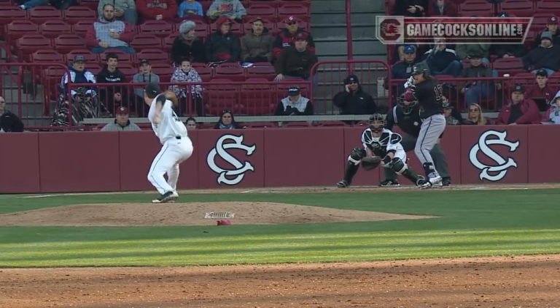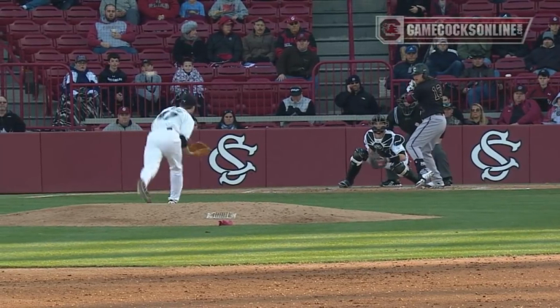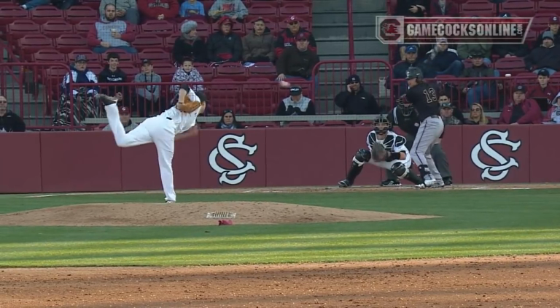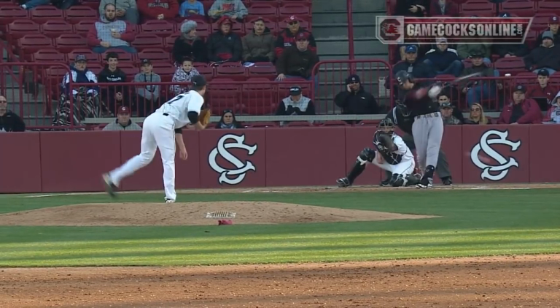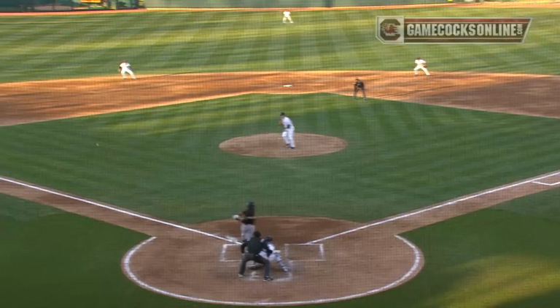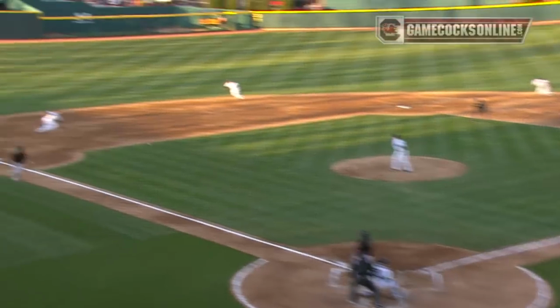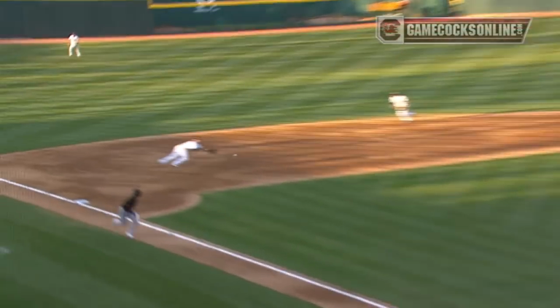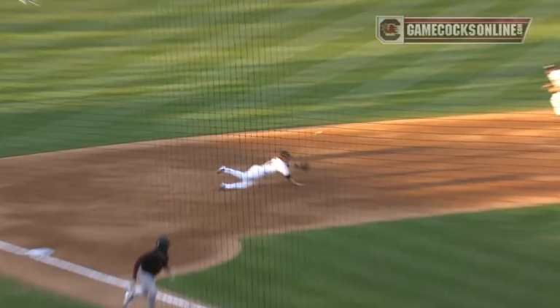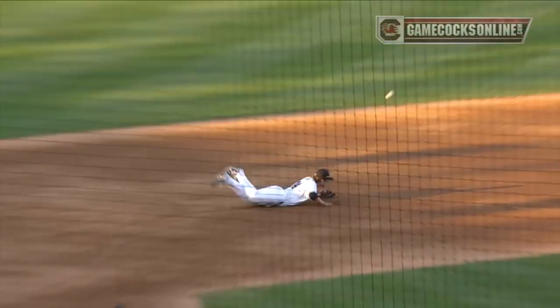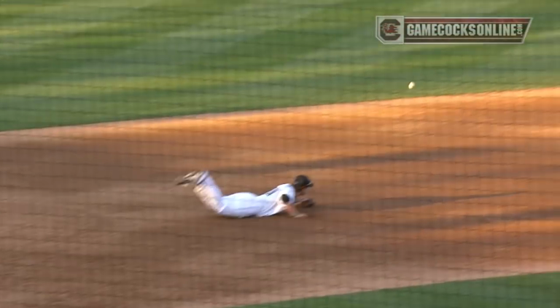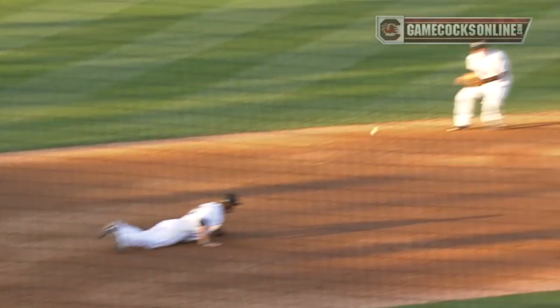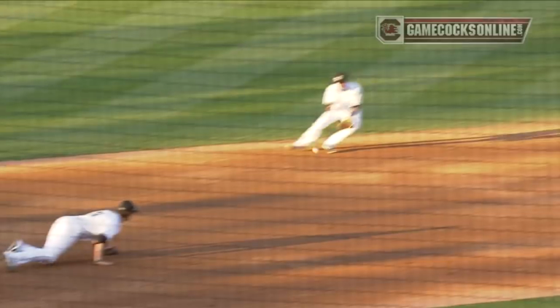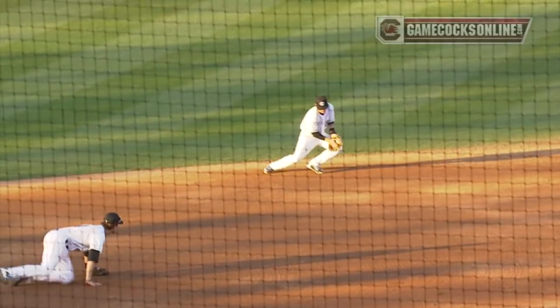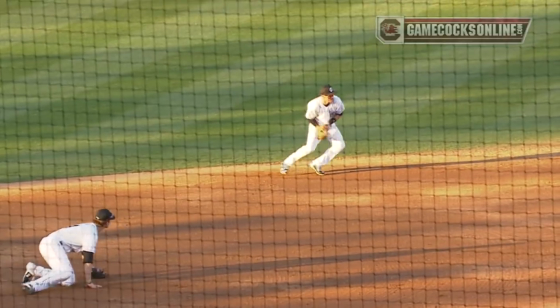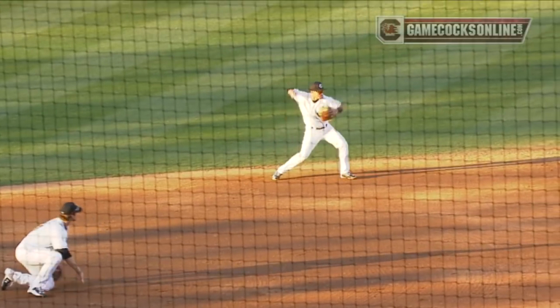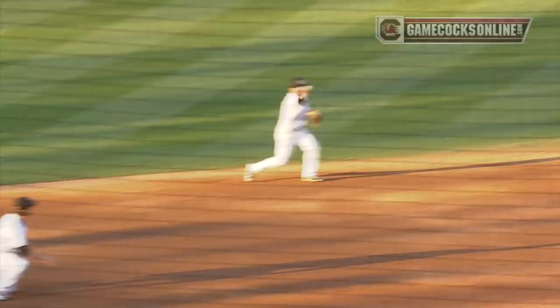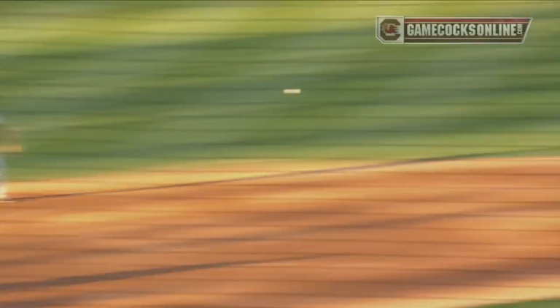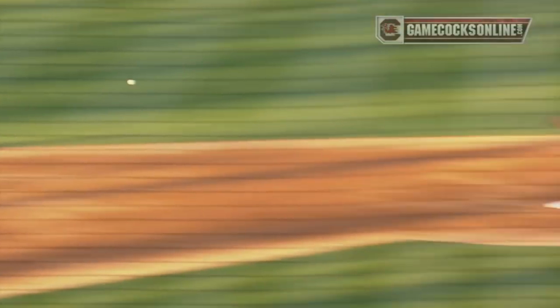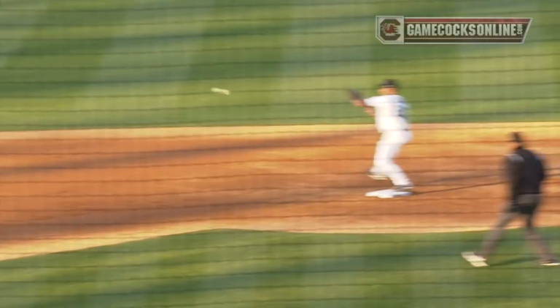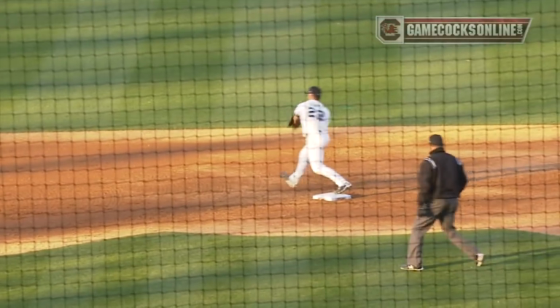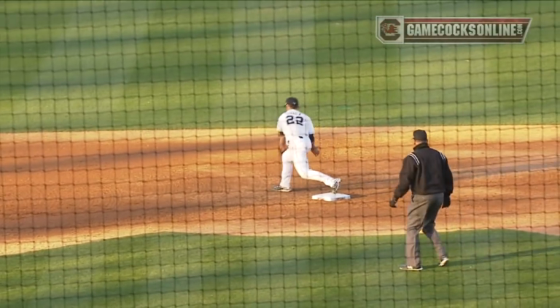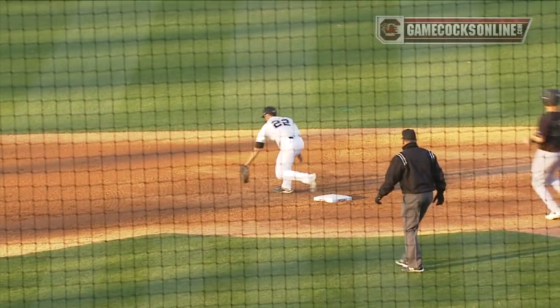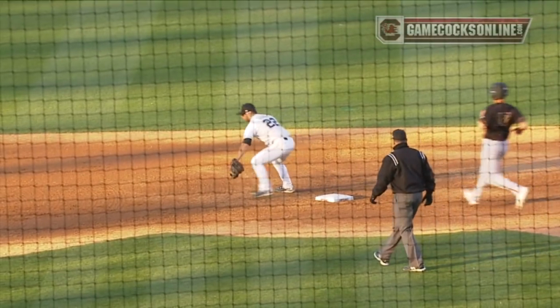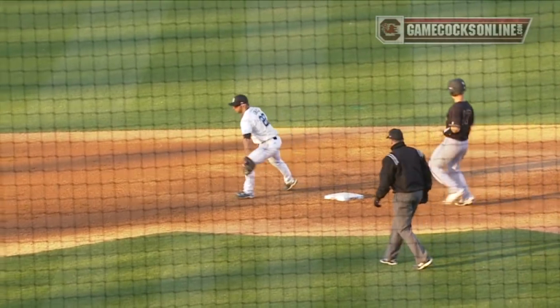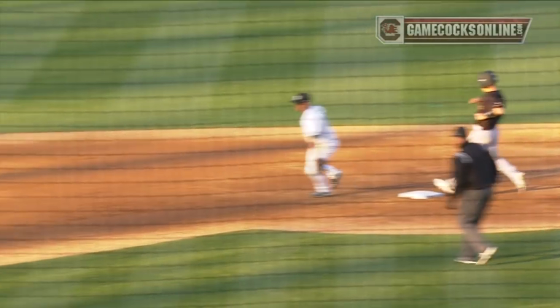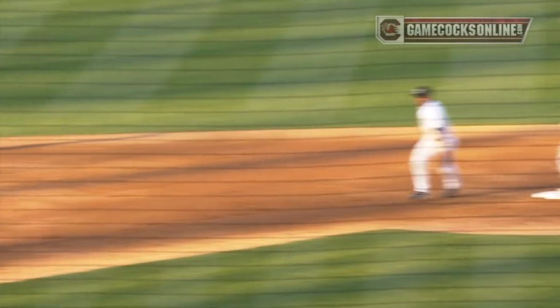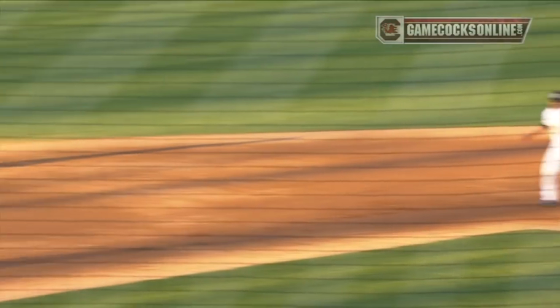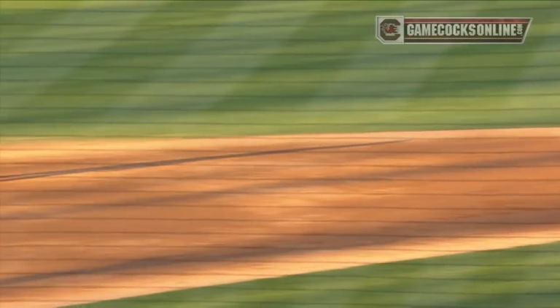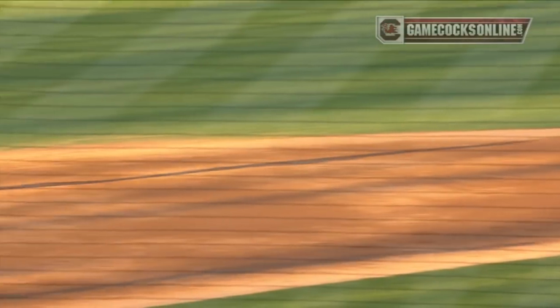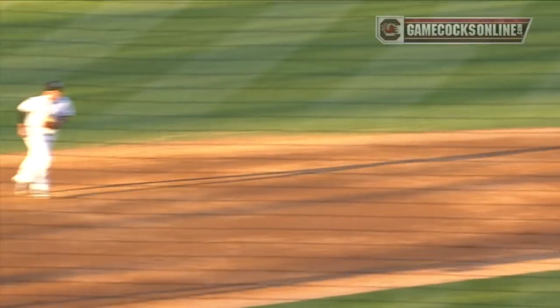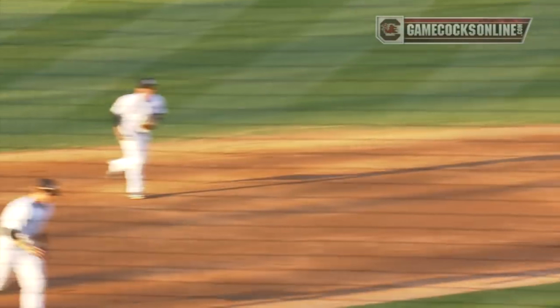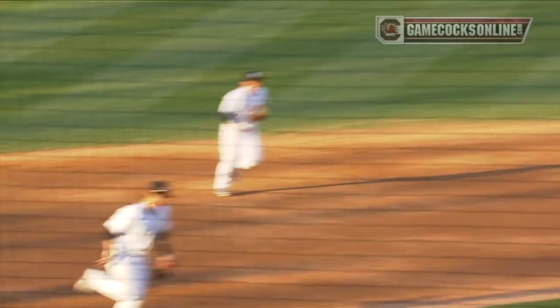He's not driven in a run yet, and this one ricochets off the glove of the third baseman to the shortstop, and there's the force at second. How about that?